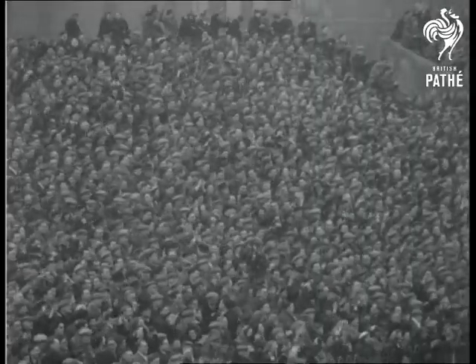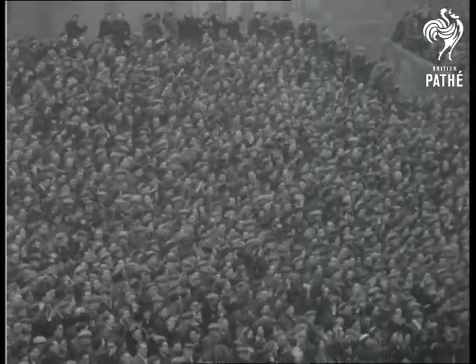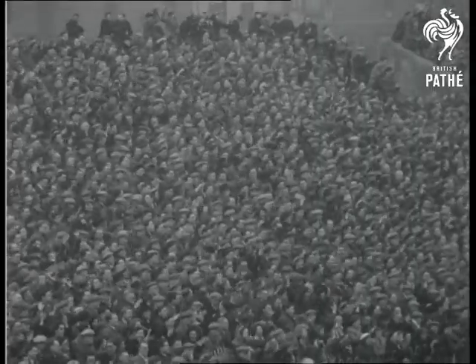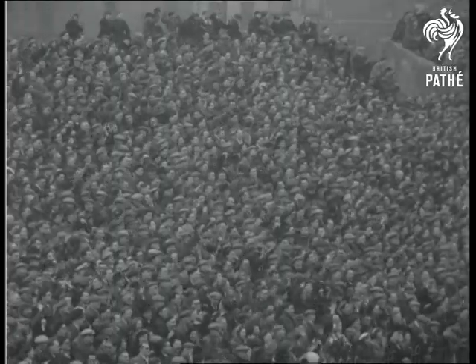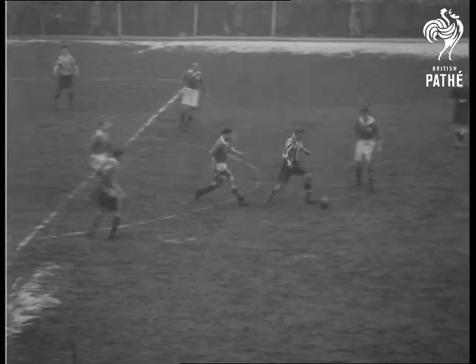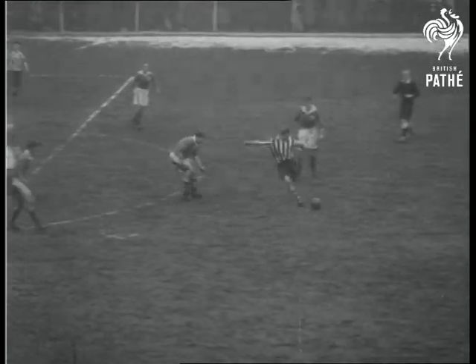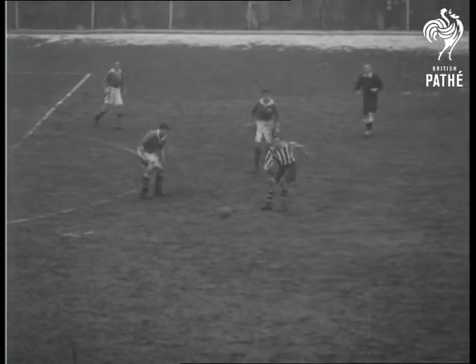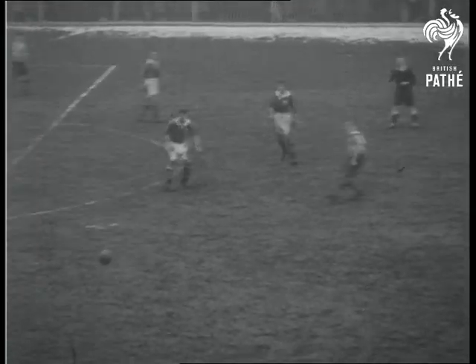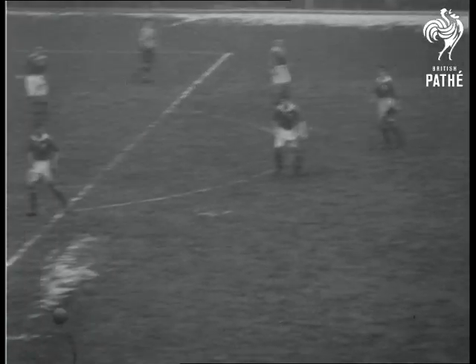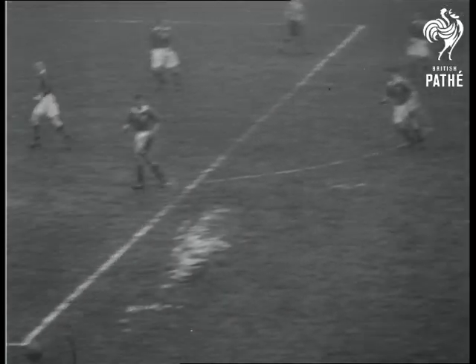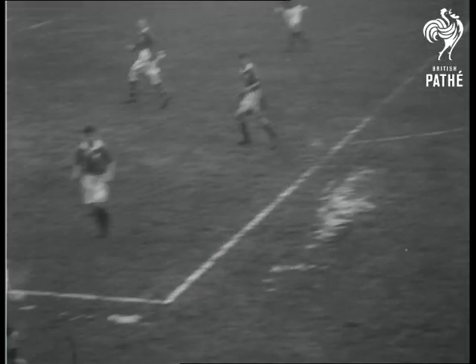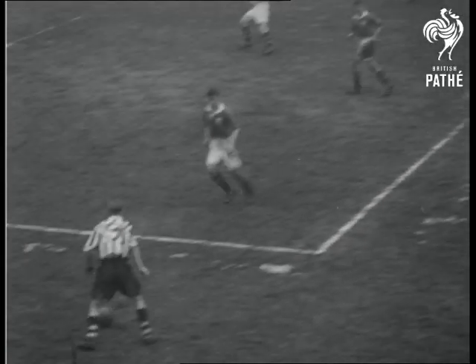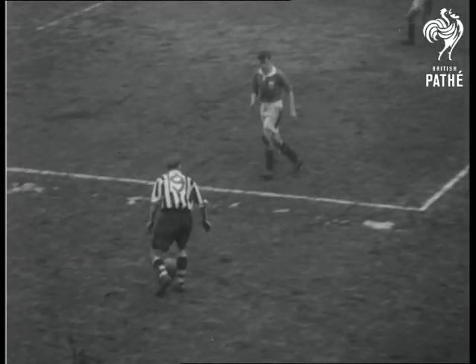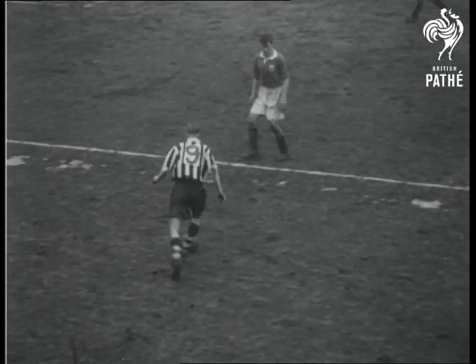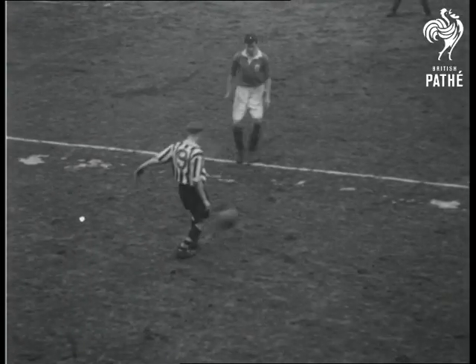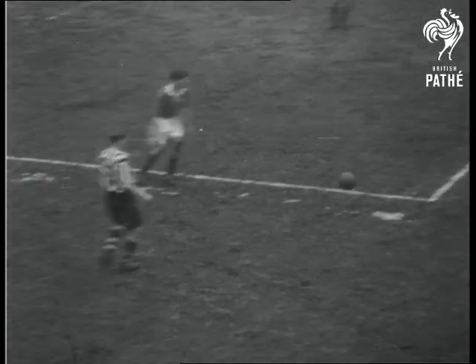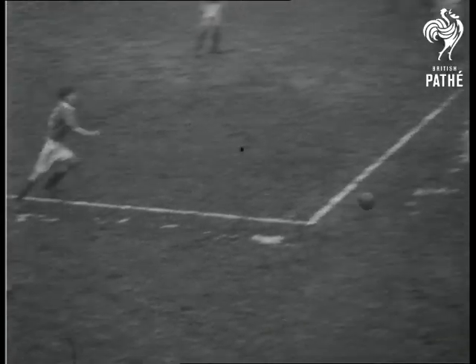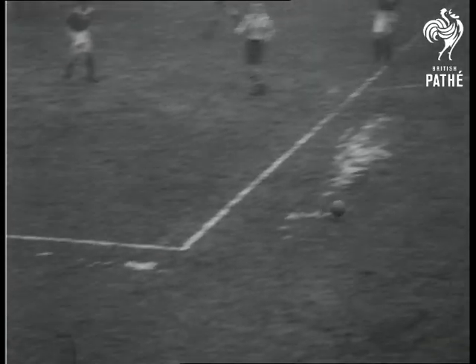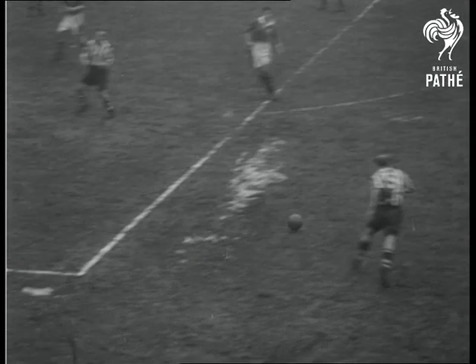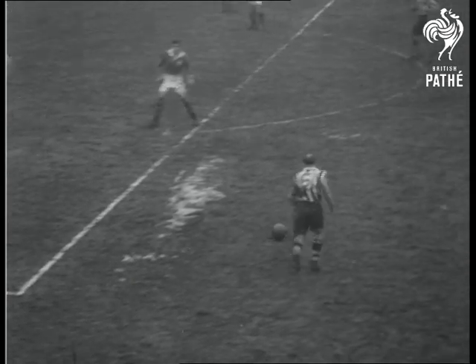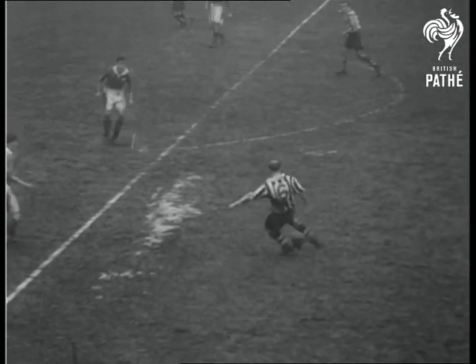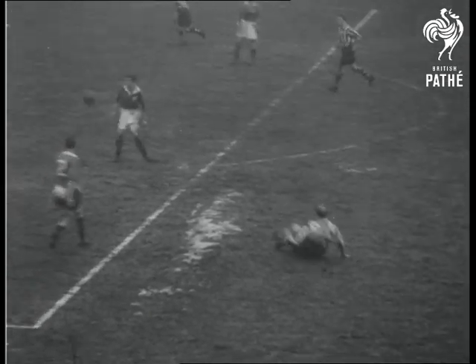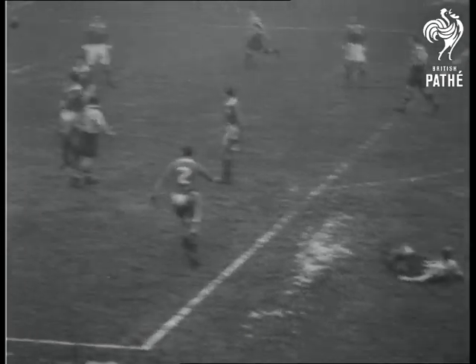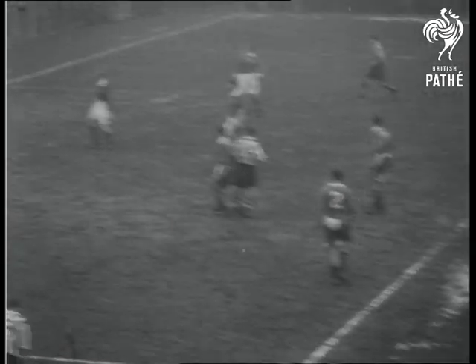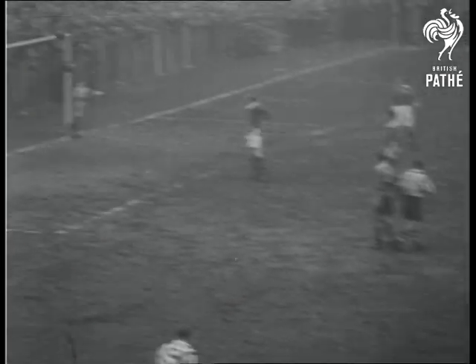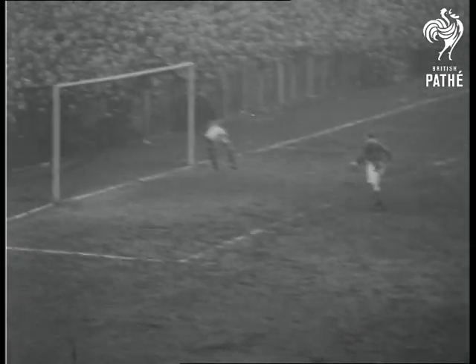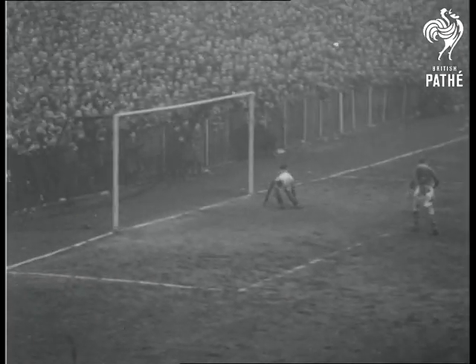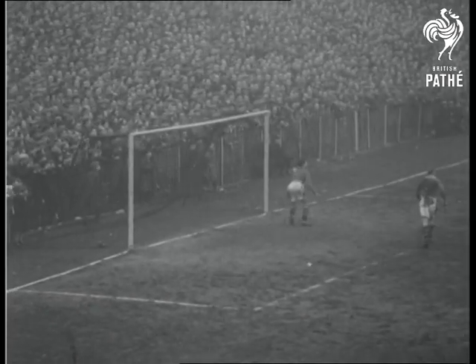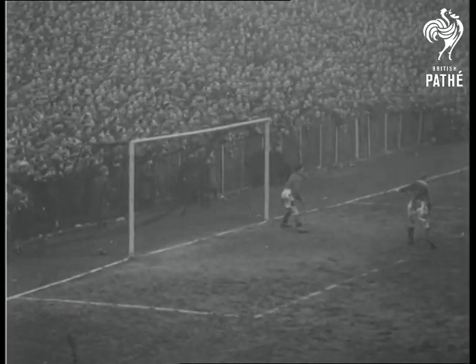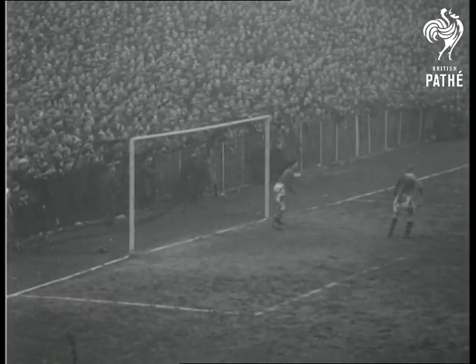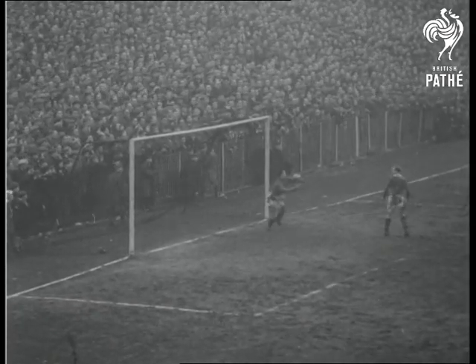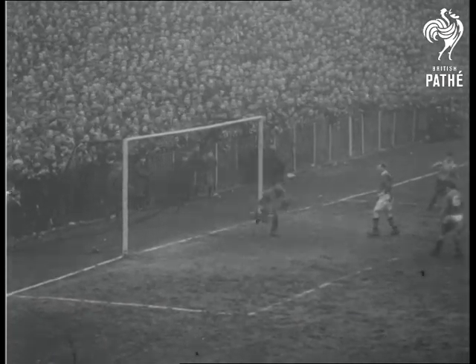Right up to the whistle Rotherham keep plugging away trying to break down Villa's guard, but the strong defence plus a lot of luck keep the score at Villa 3, Rotherham 1. And on go Aston Villa to the sixth round.